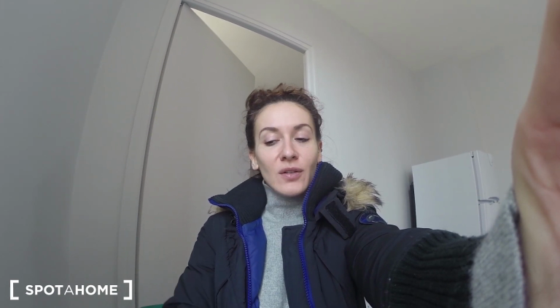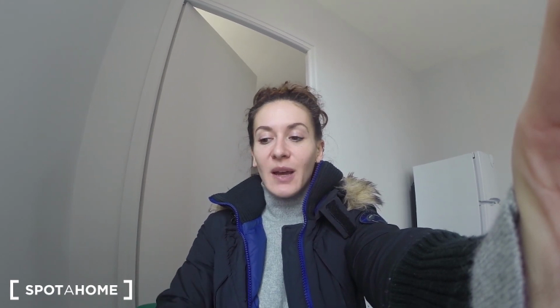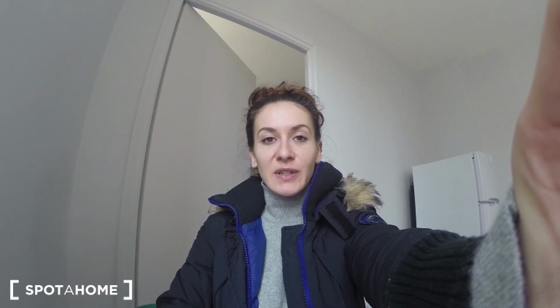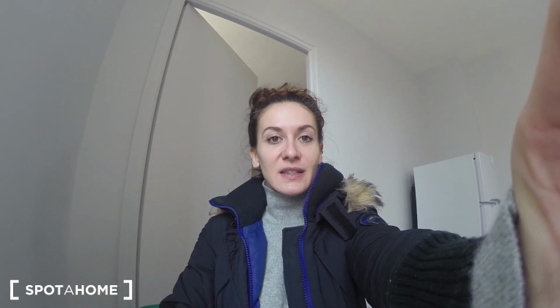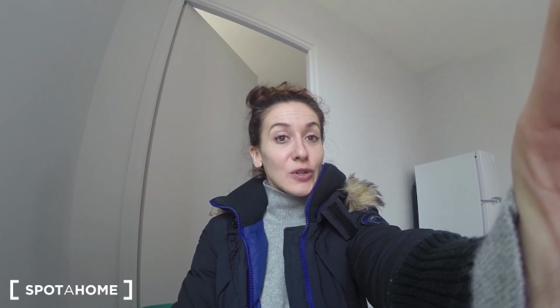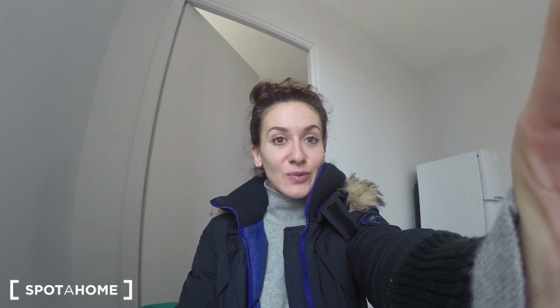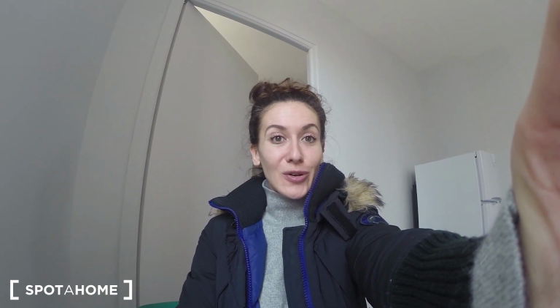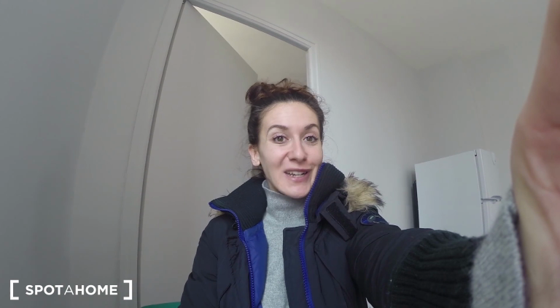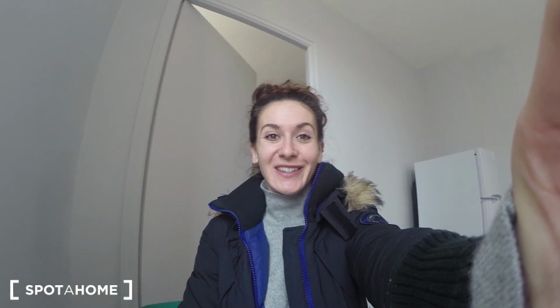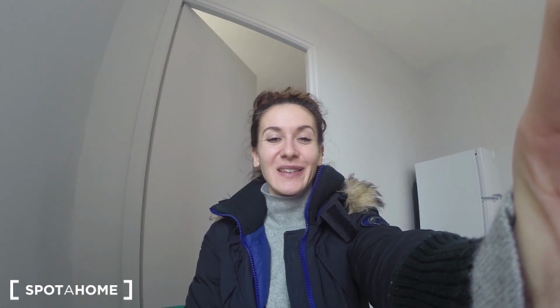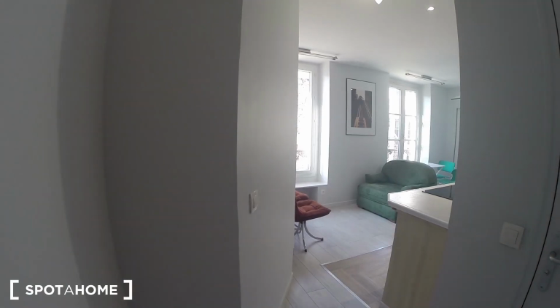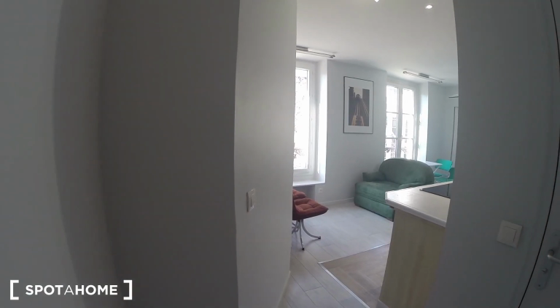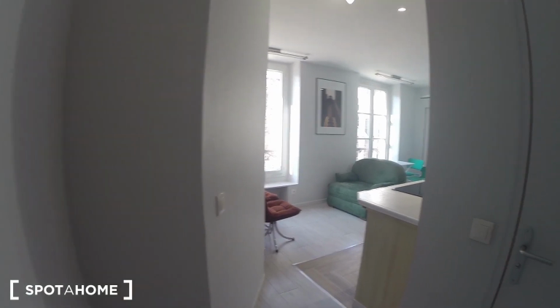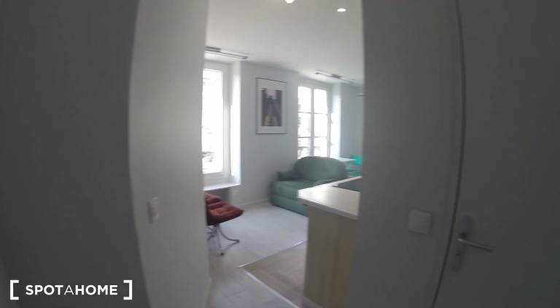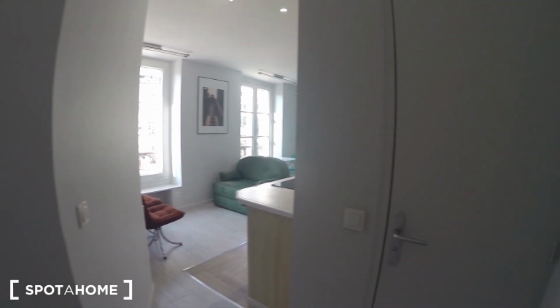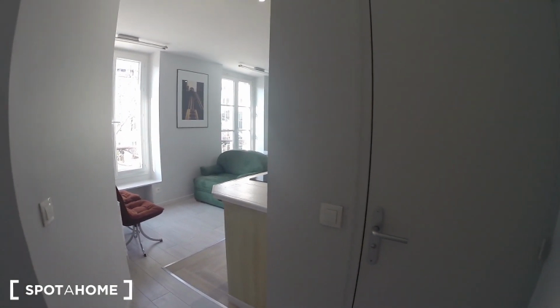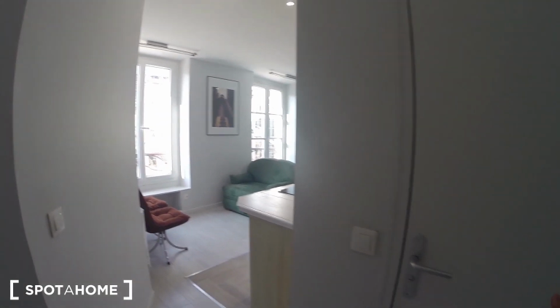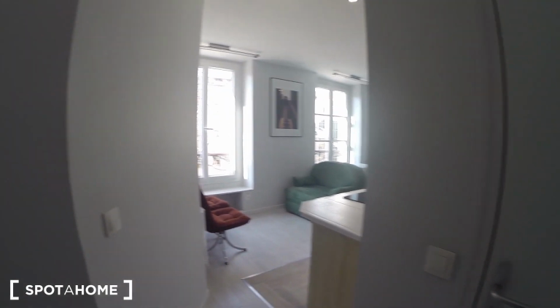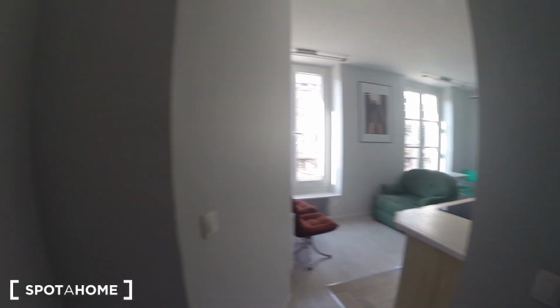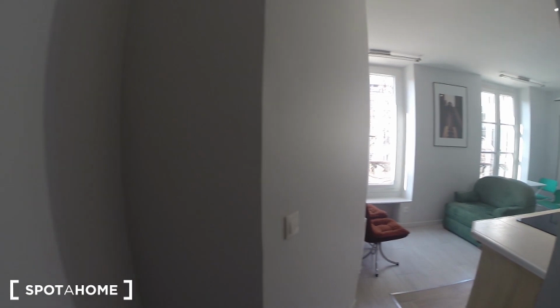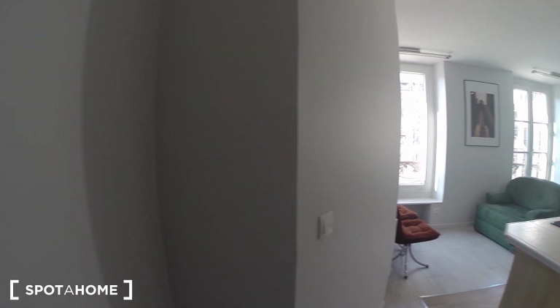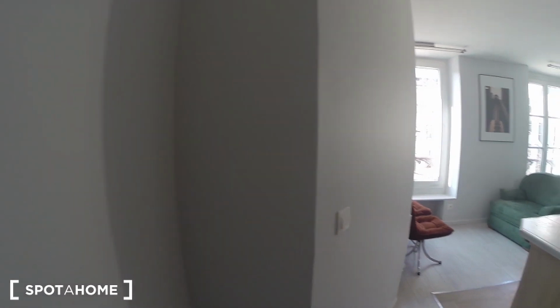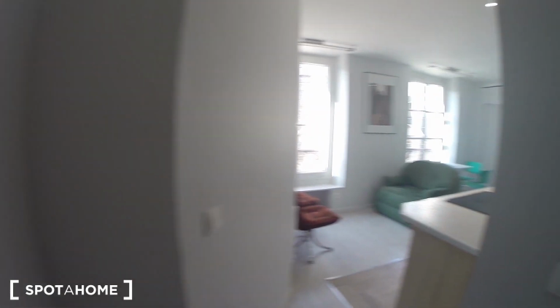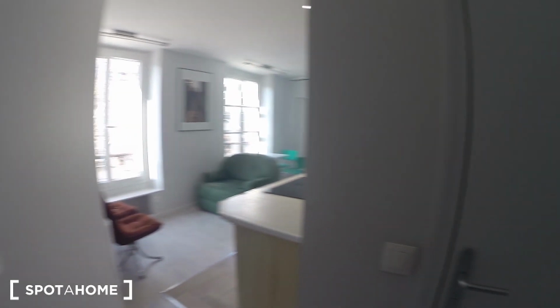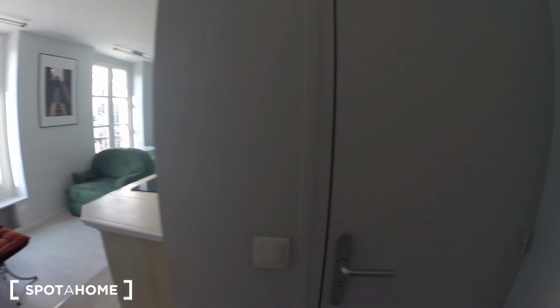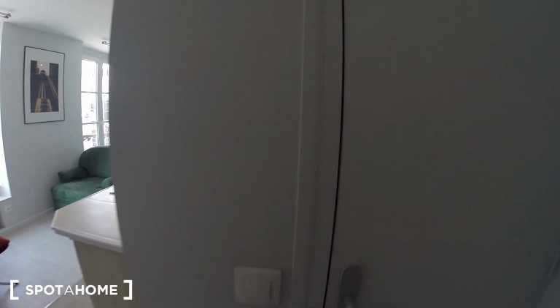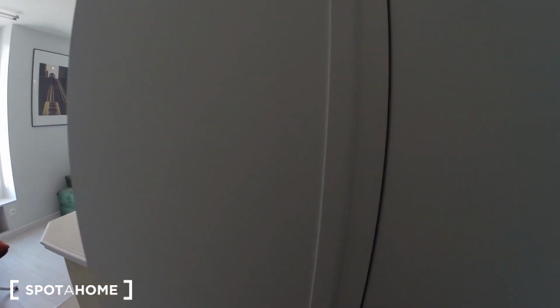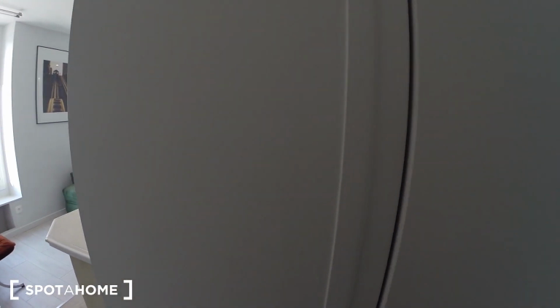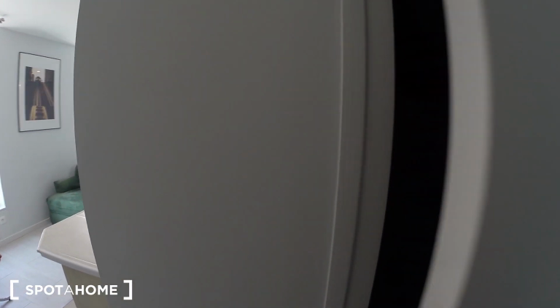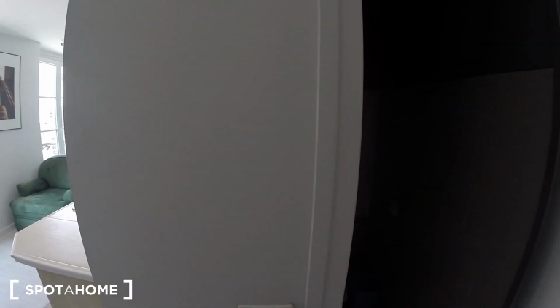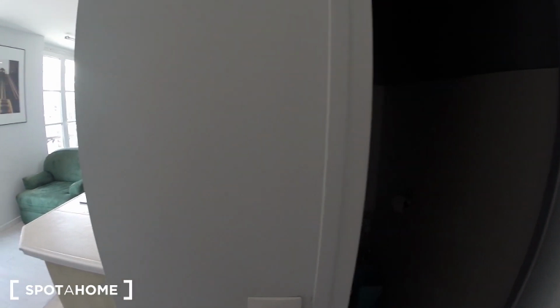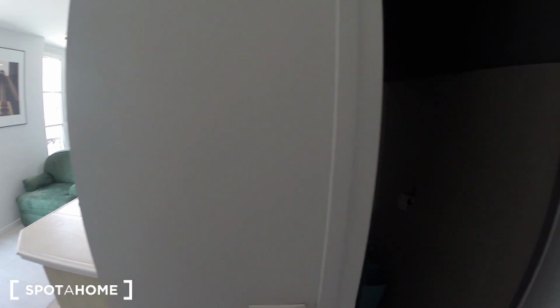The apartment is all new, so it's really nice. Right now I'm at the main door of the apartment. You have this small hall, and on my right, the toilet.